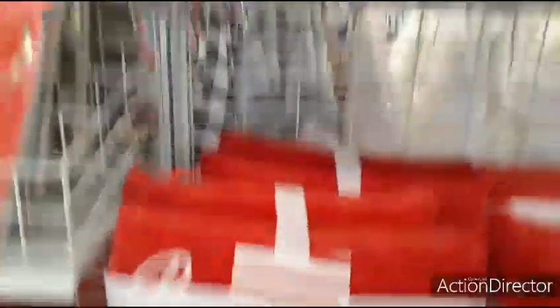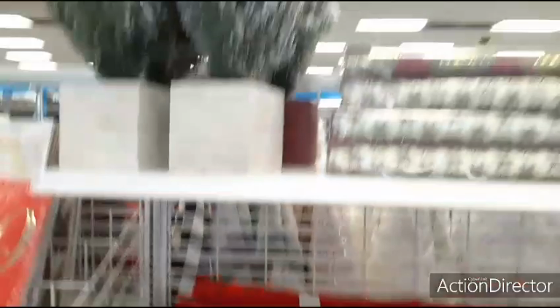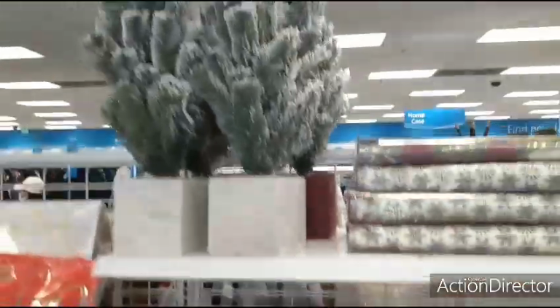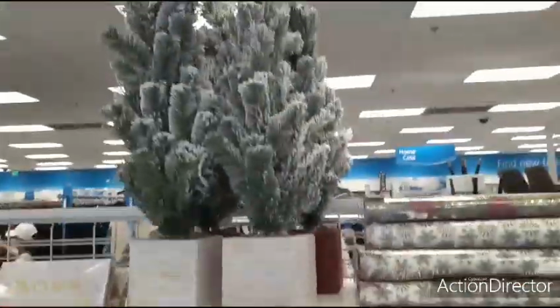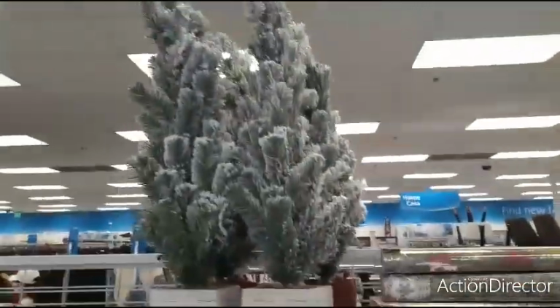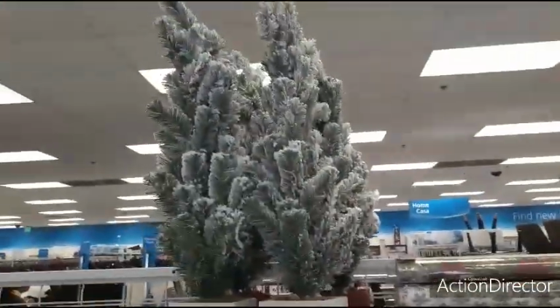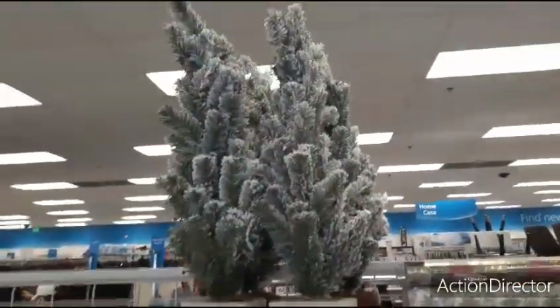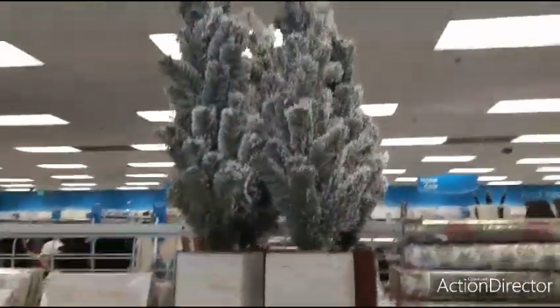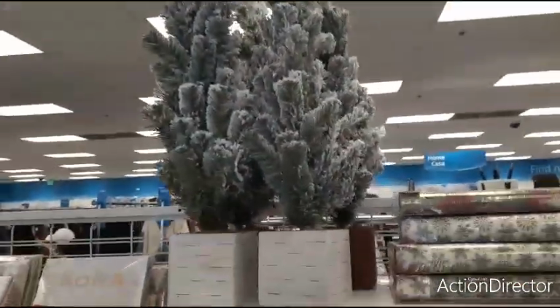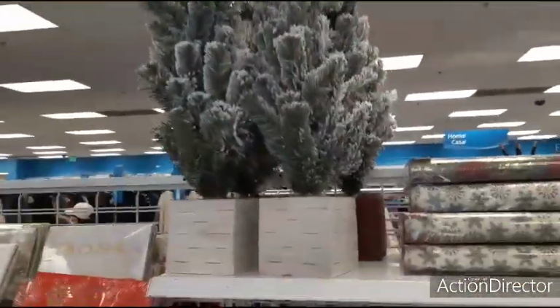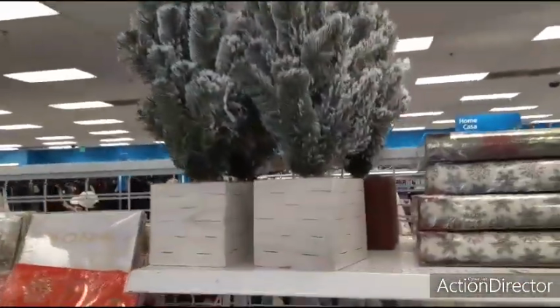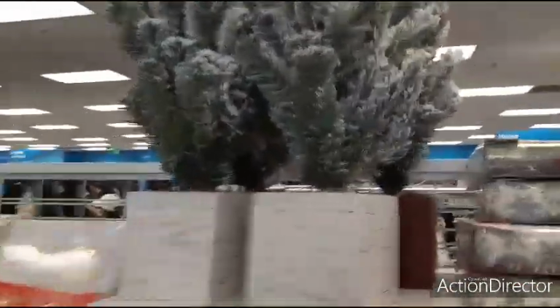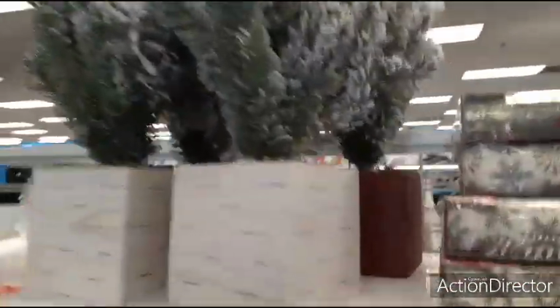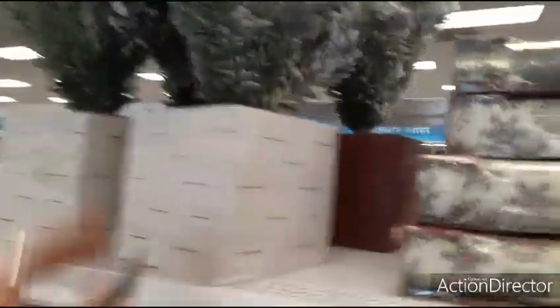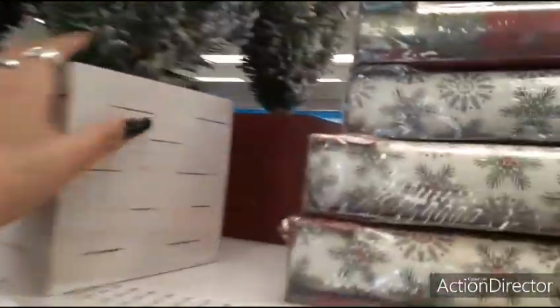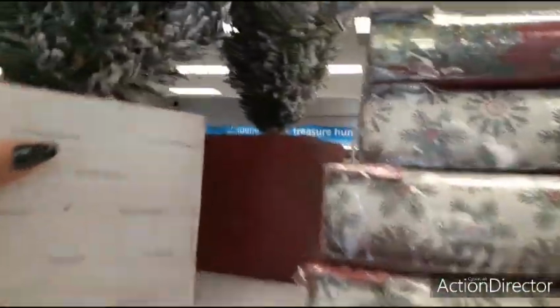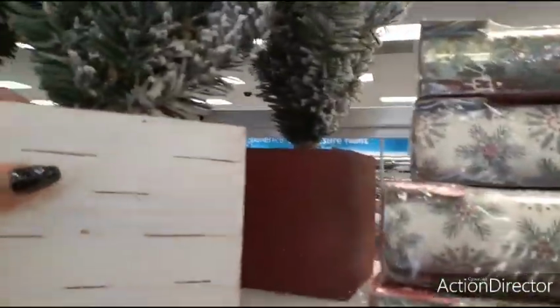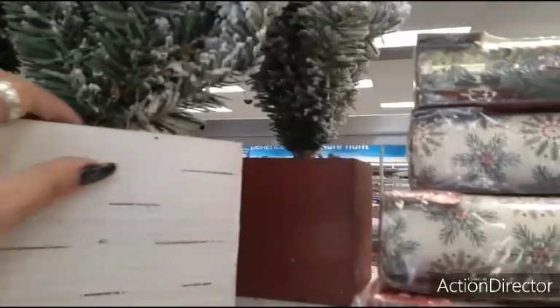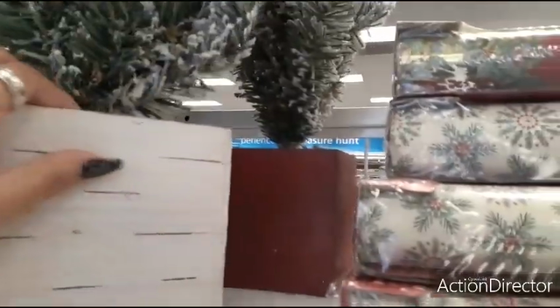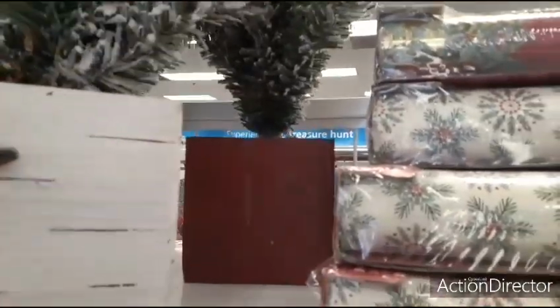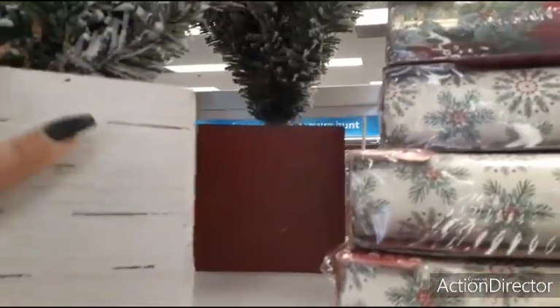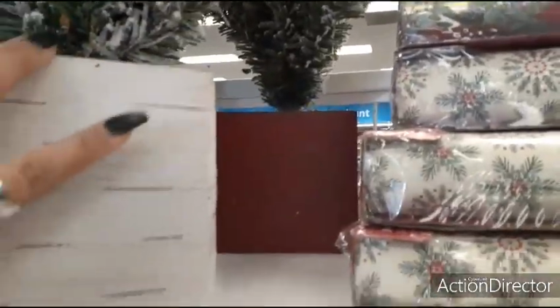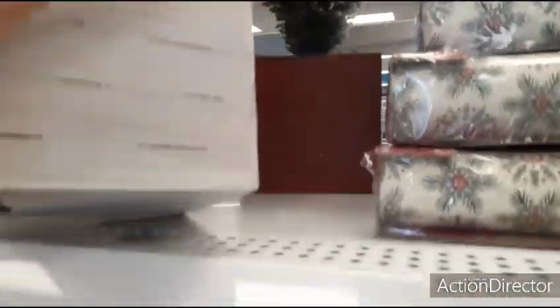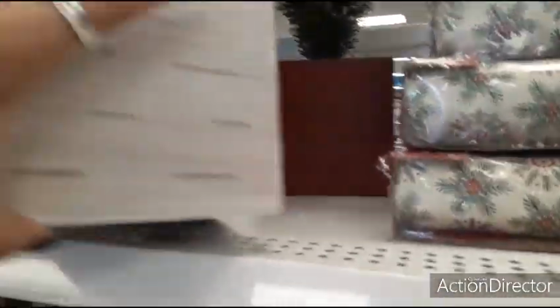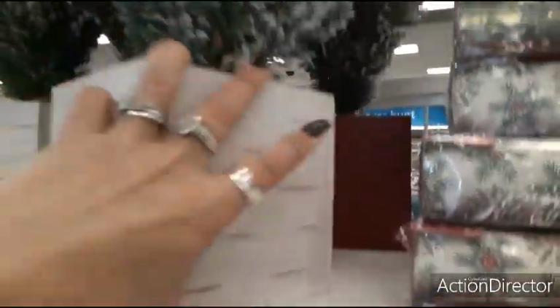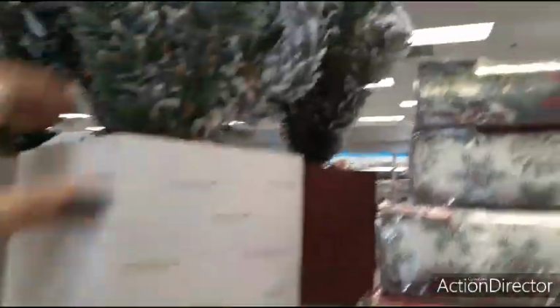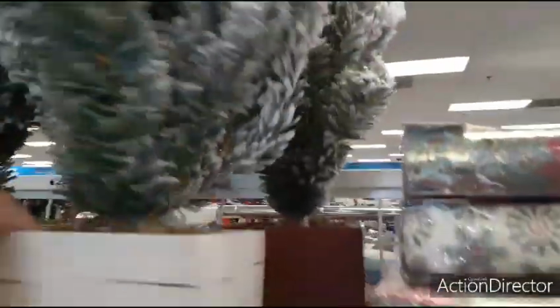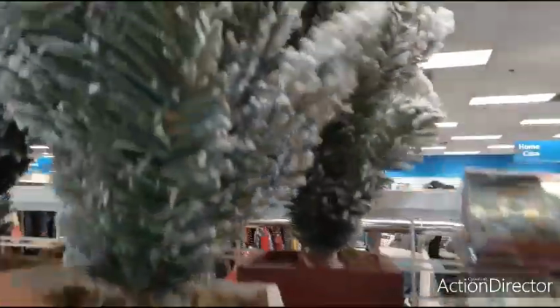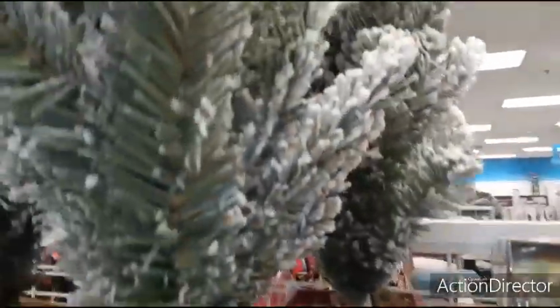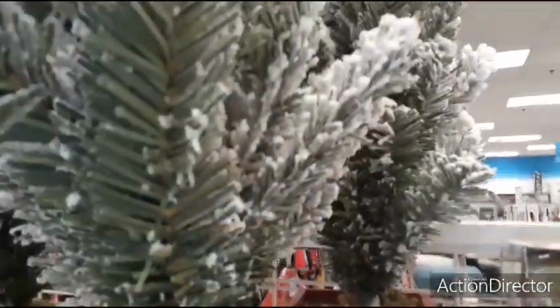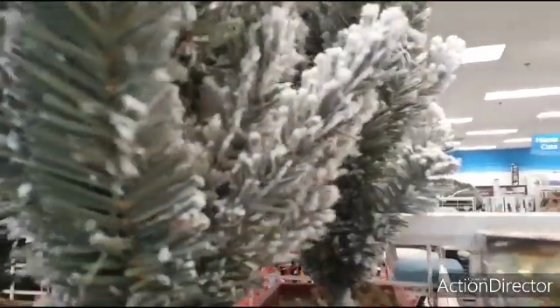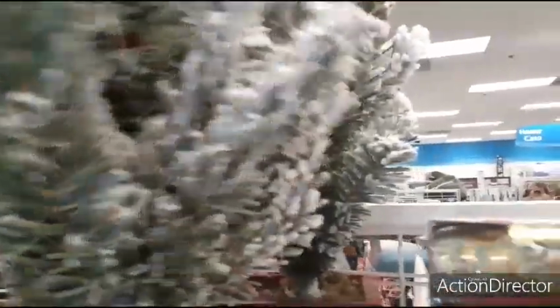Look at these trees — you get the whitewashed base and the matte red. These trees are flocked — let me get a price for you guys.